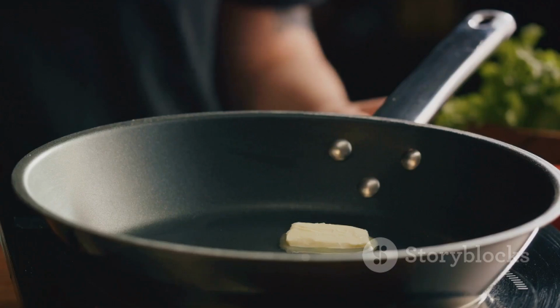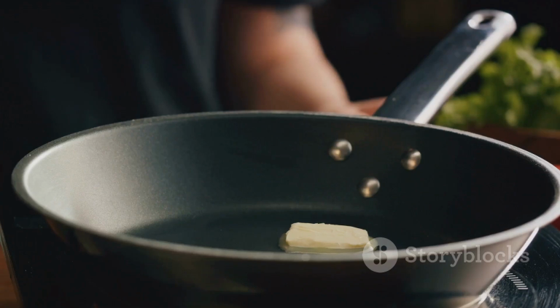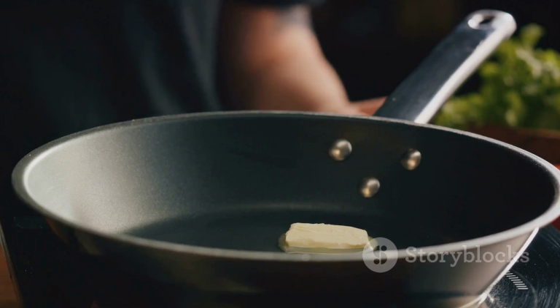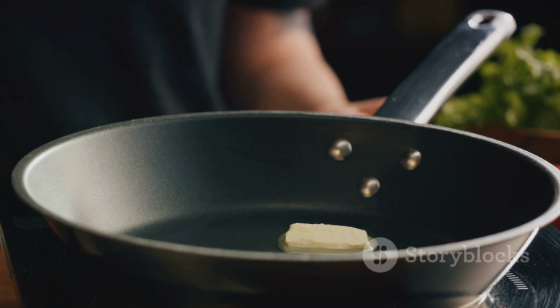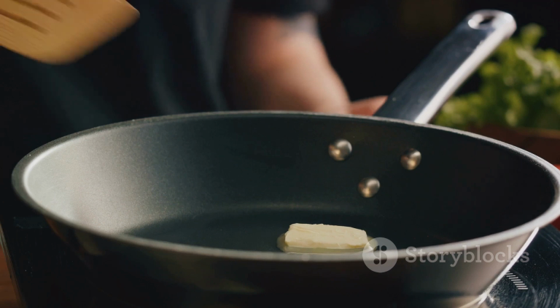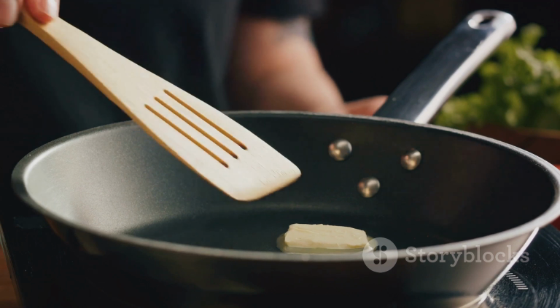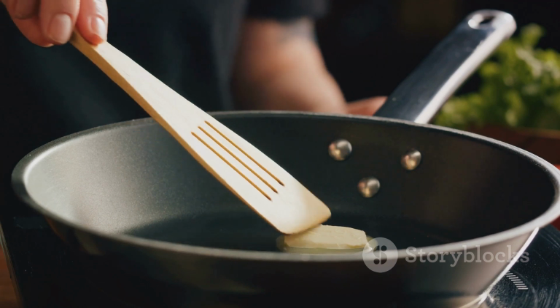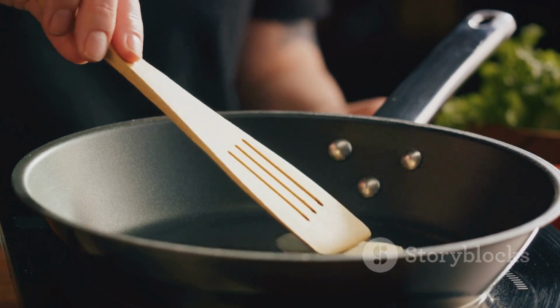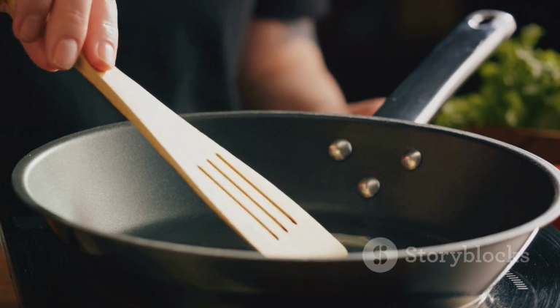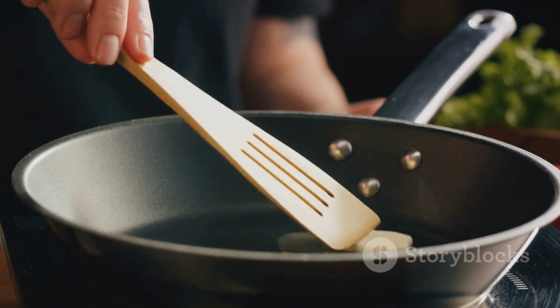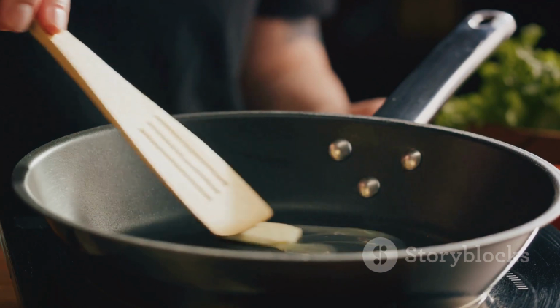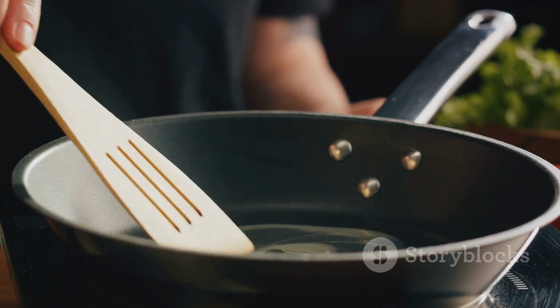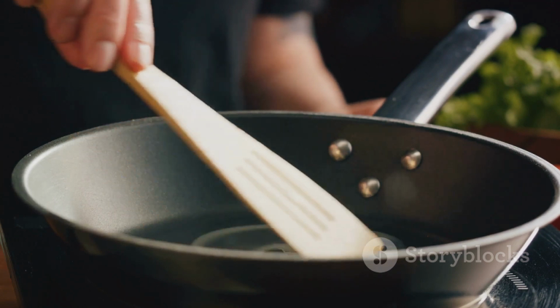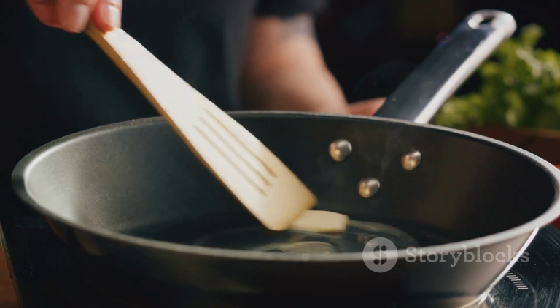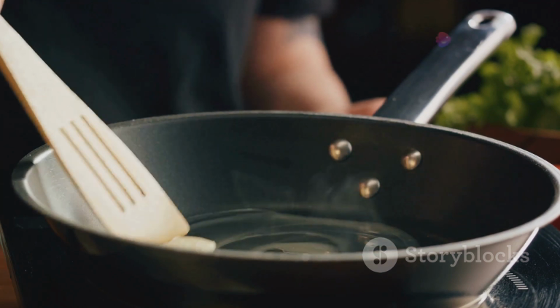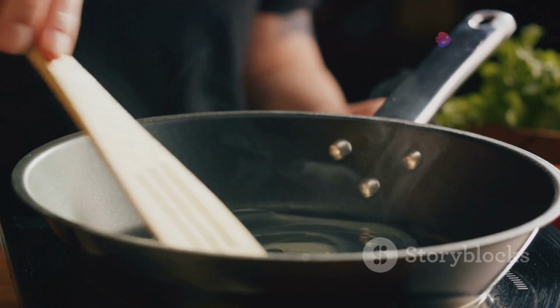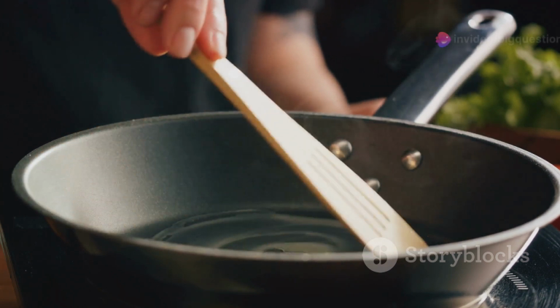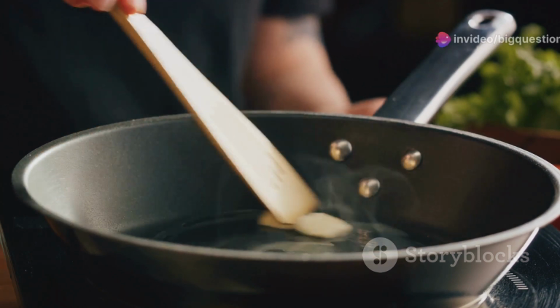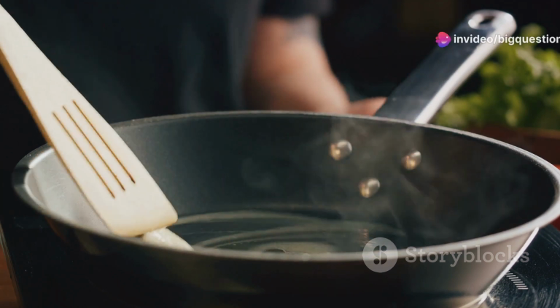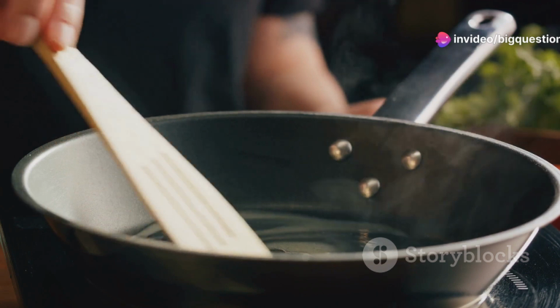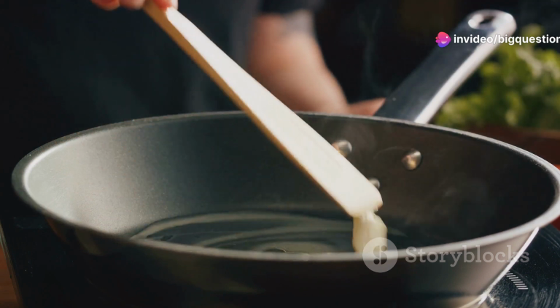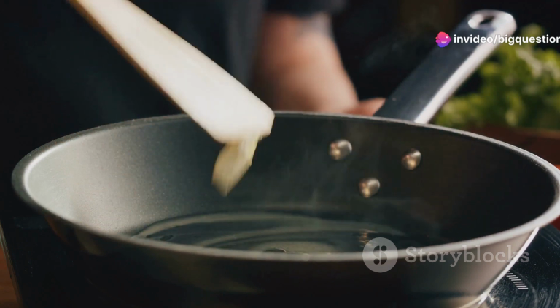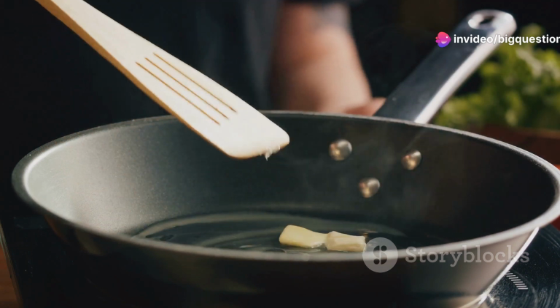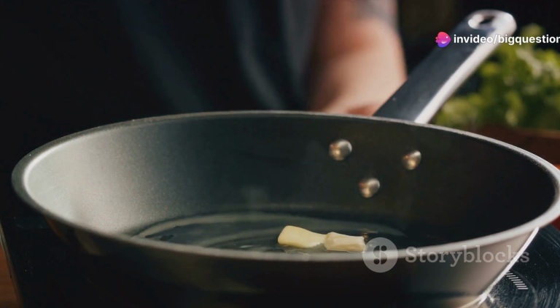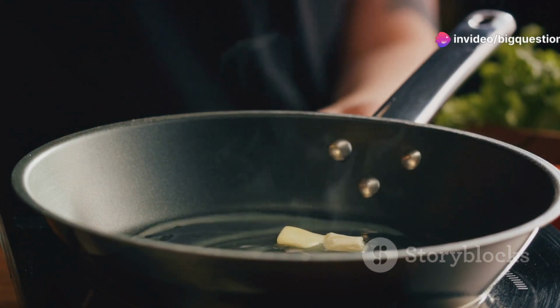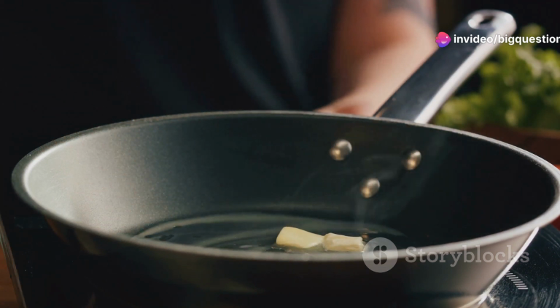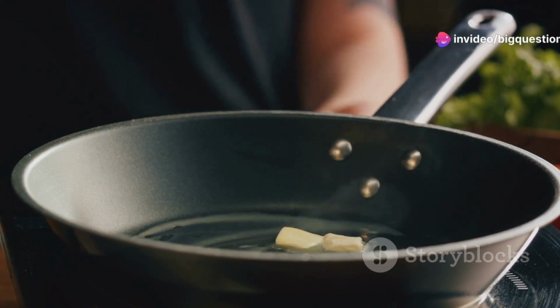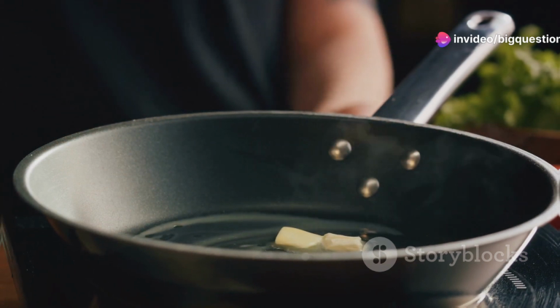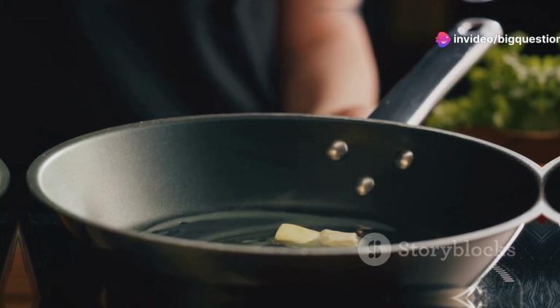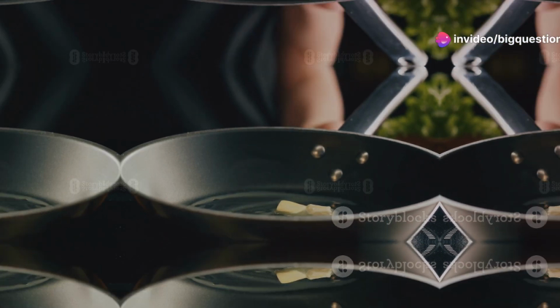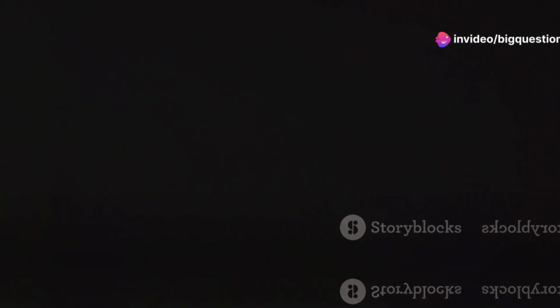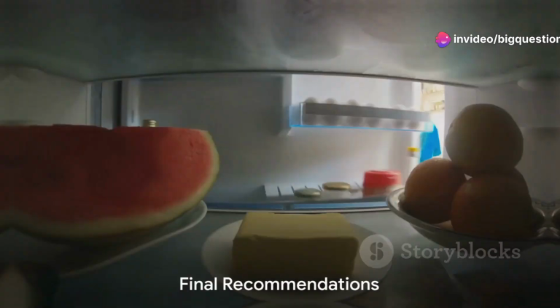Special consideration should be given to unpasteurized or homemade butter. These varieties lack the bacterial-inhibiting processes of commercial pasteurization, making refrigeration essential to prevent any food-borne illnesses.